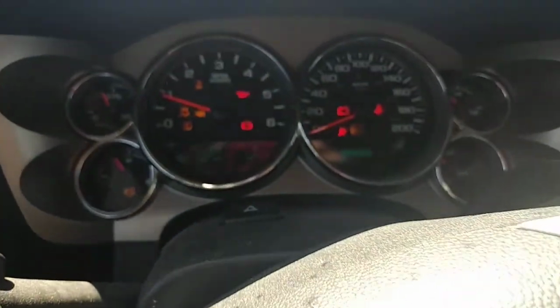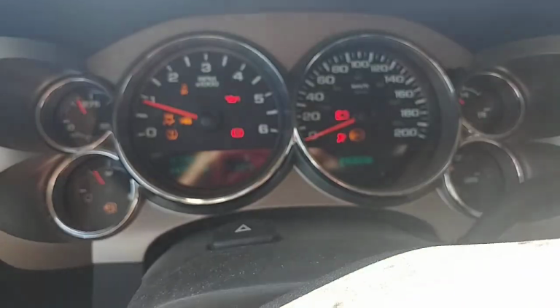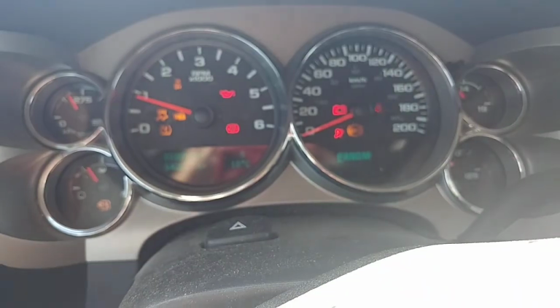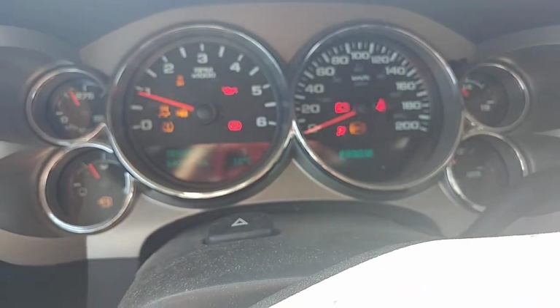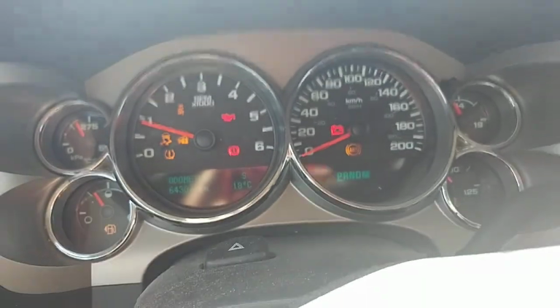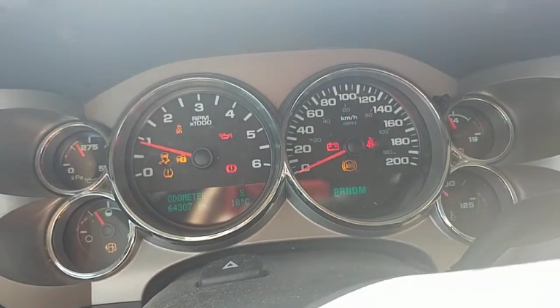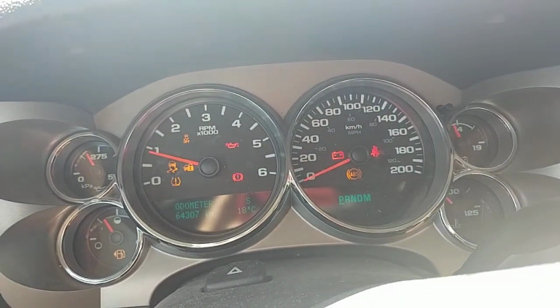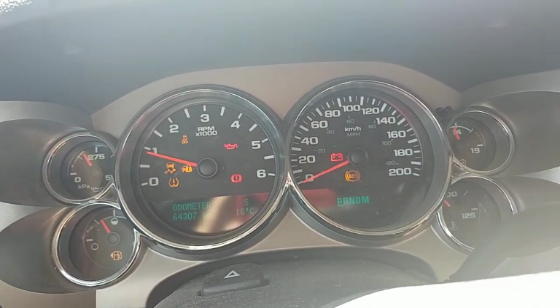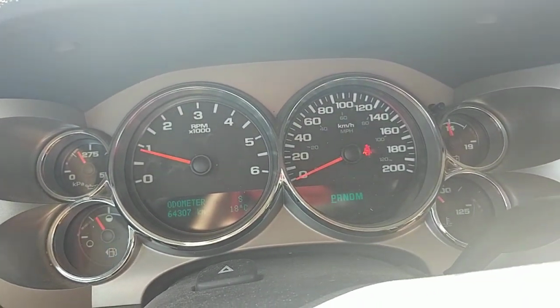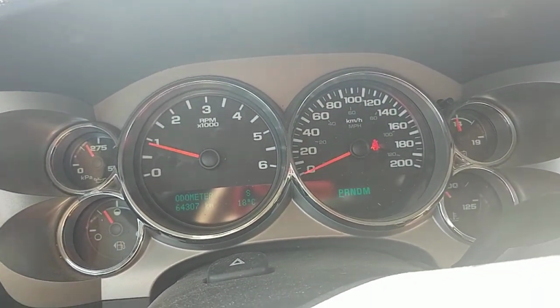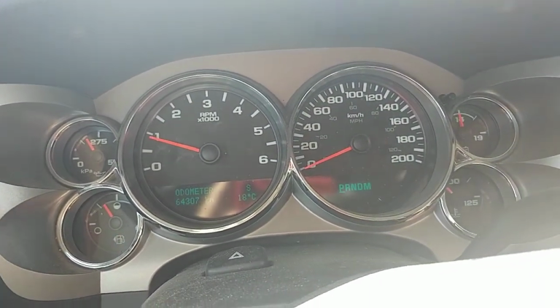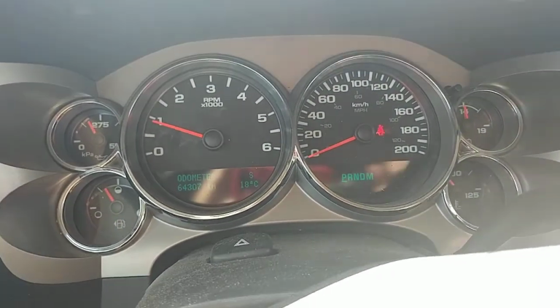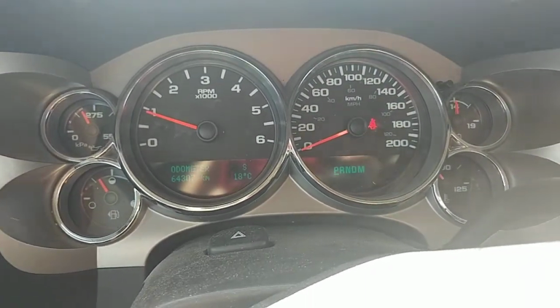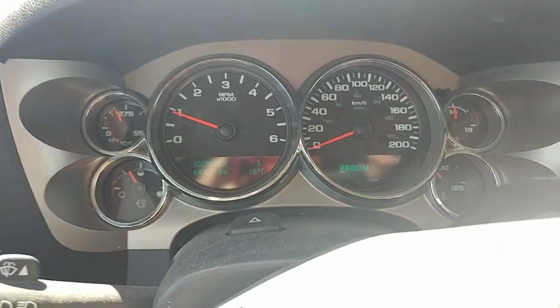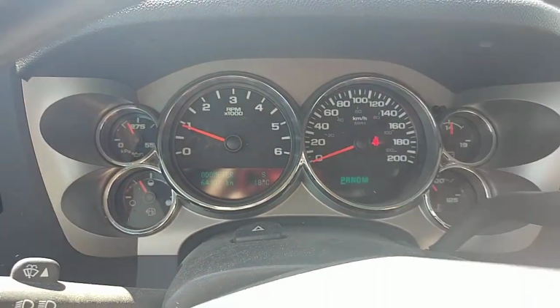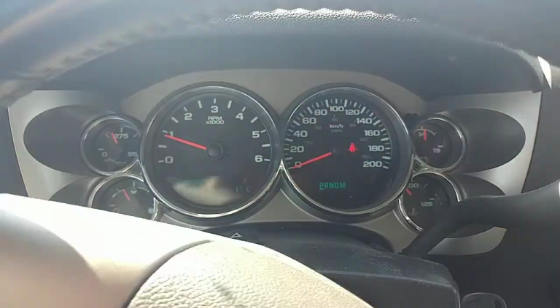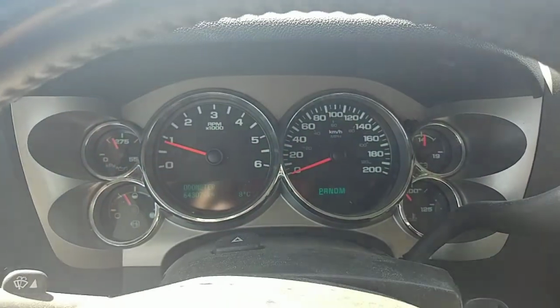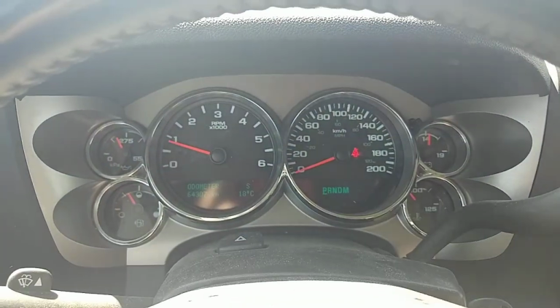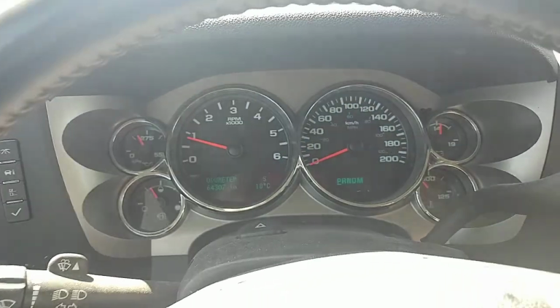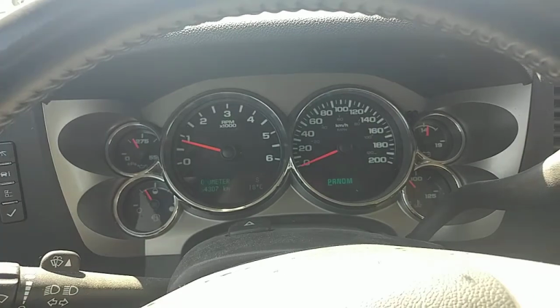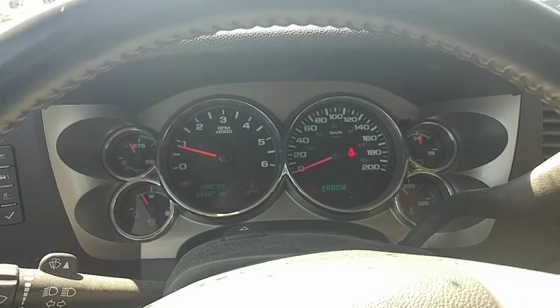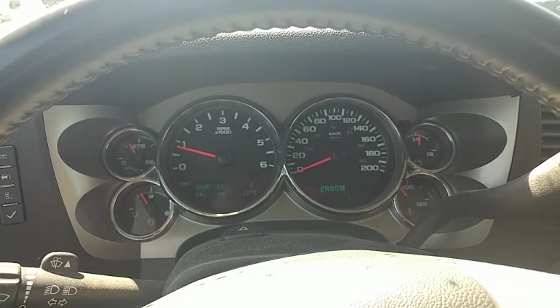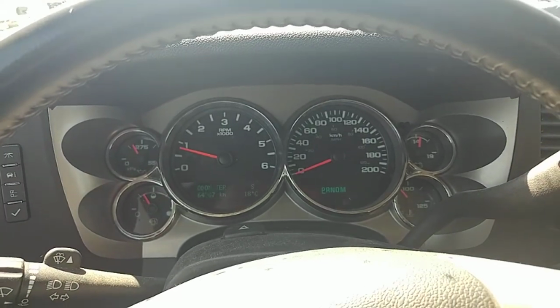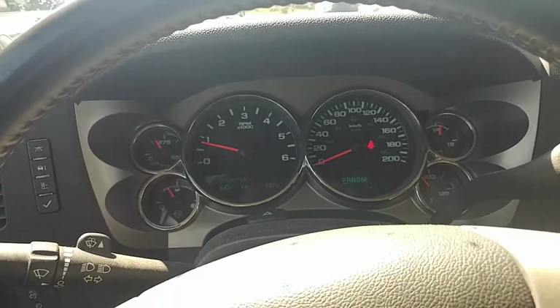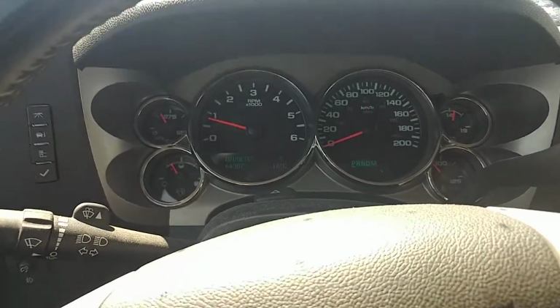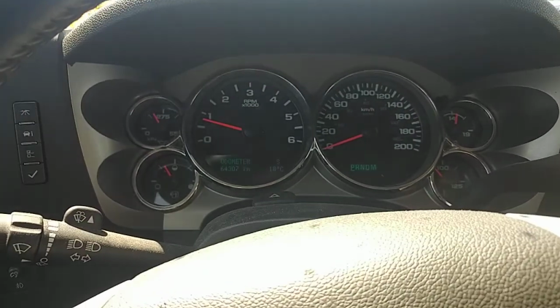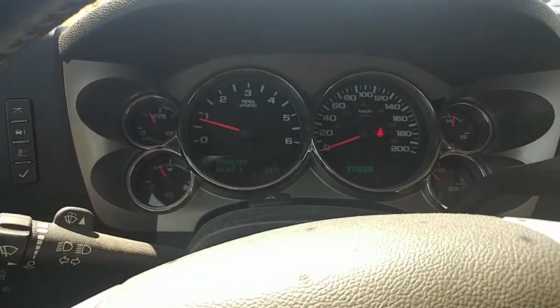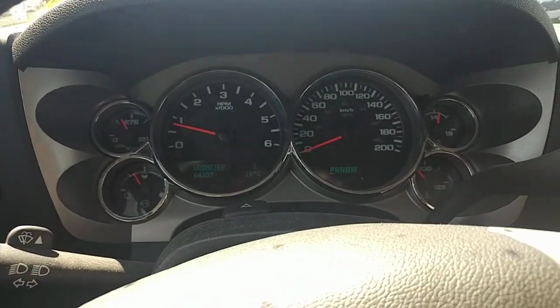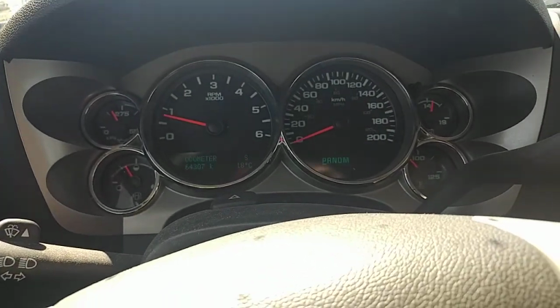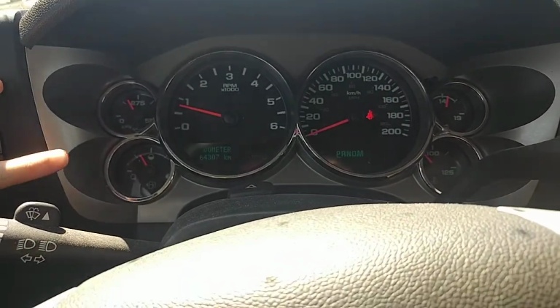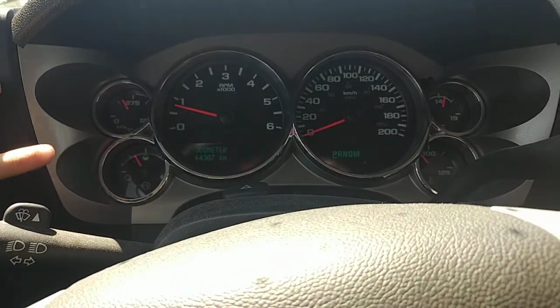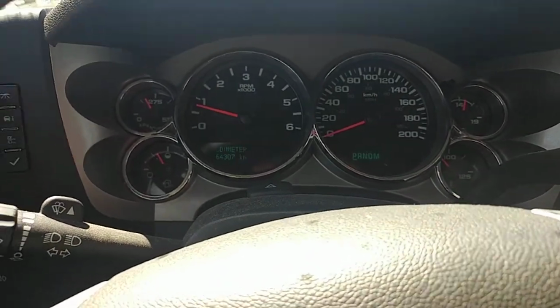I'll get you the exact kilometers — turn the fan strength down a little bit — 64,307 kilometers. Pretty nice and simple display up there, just your driving information on a little computer in front.